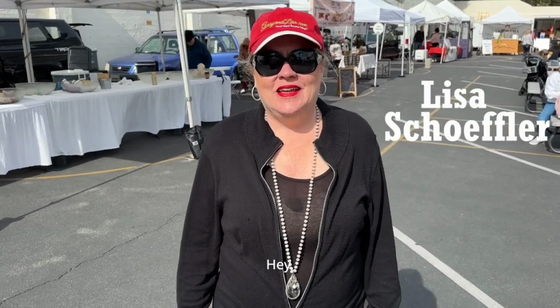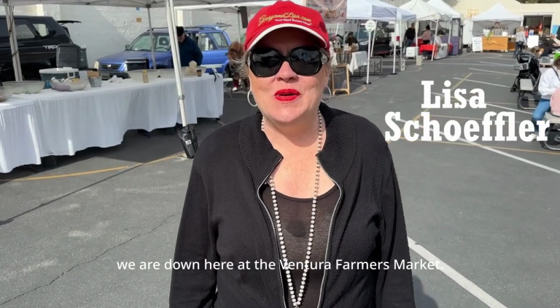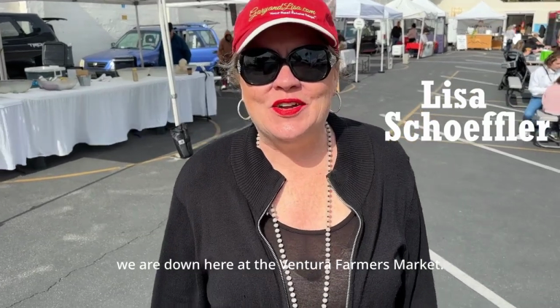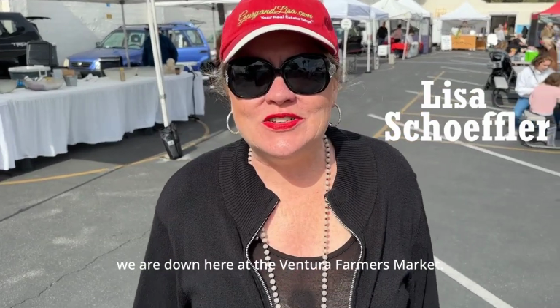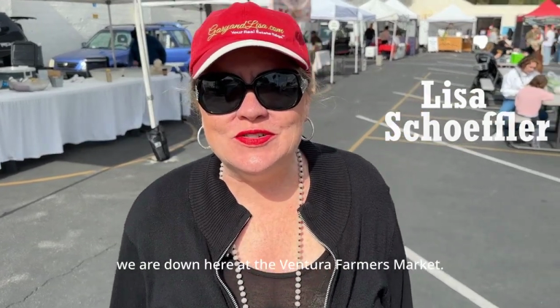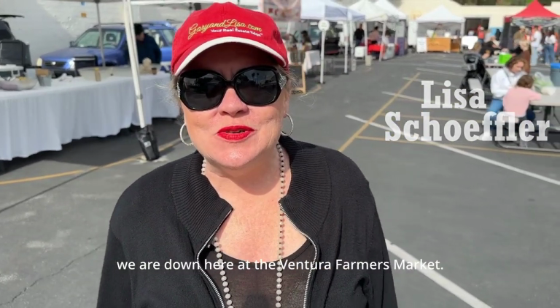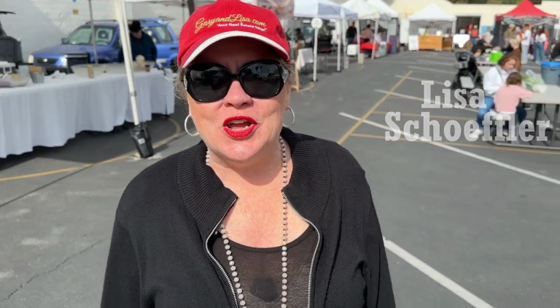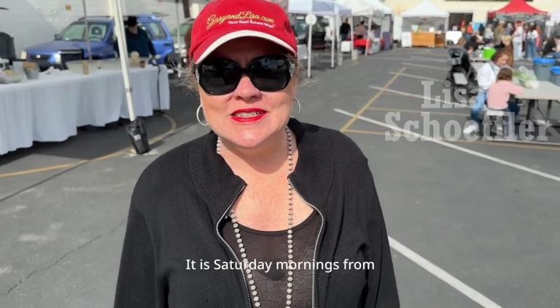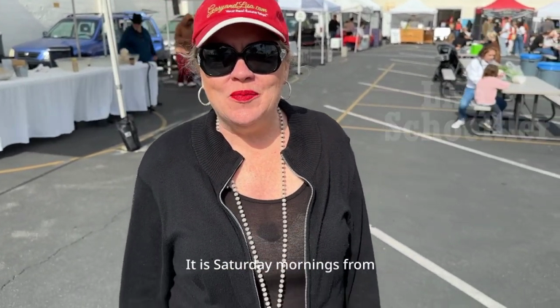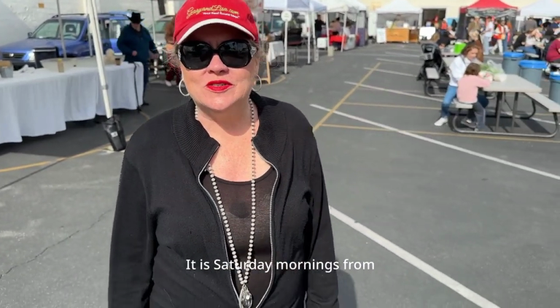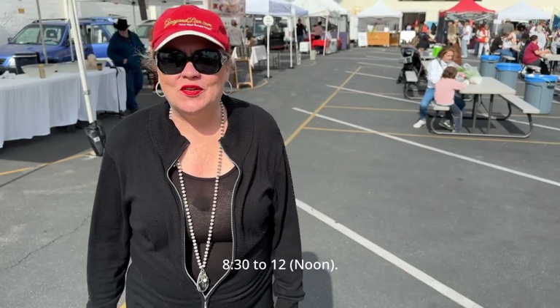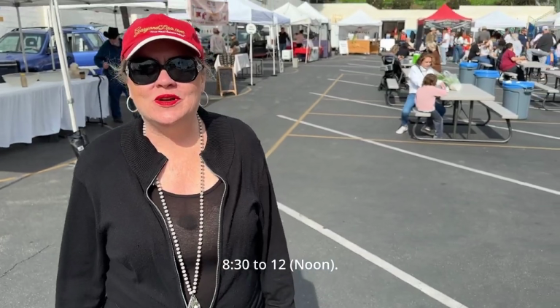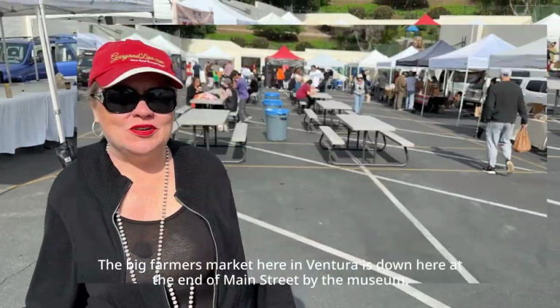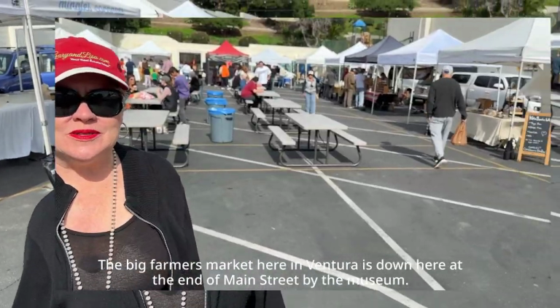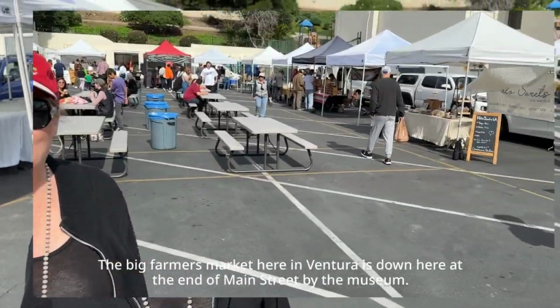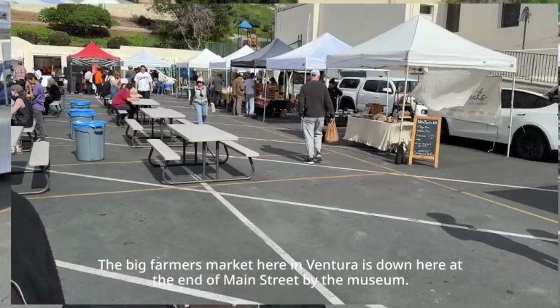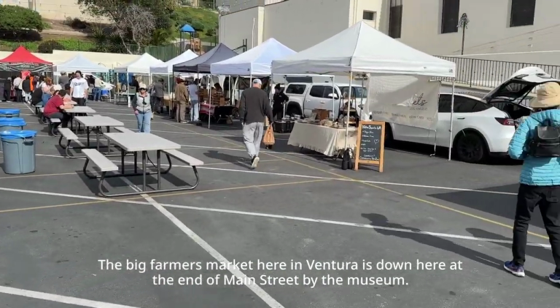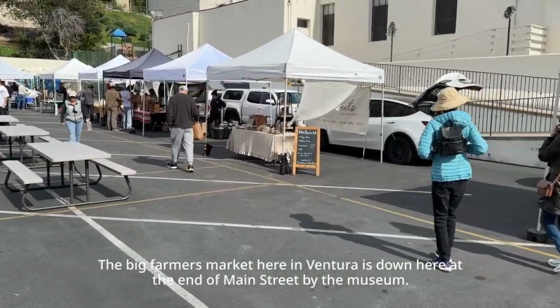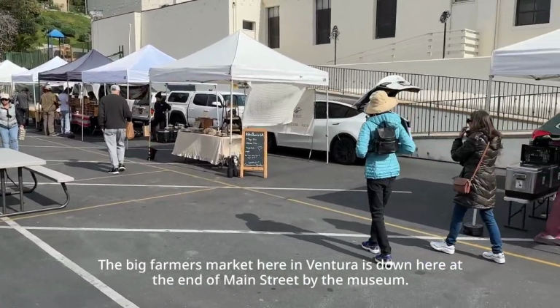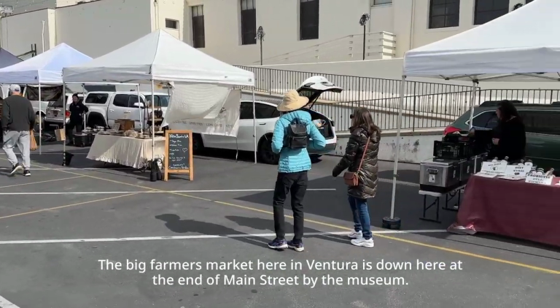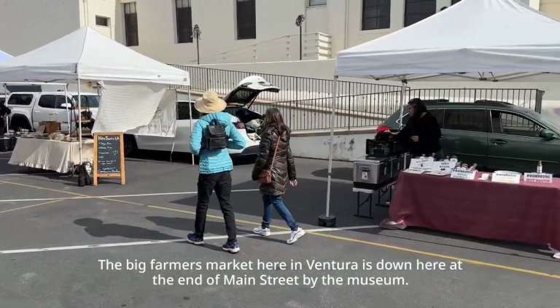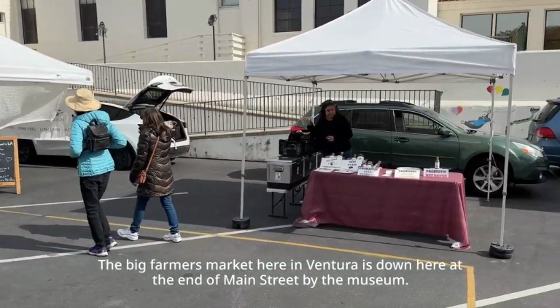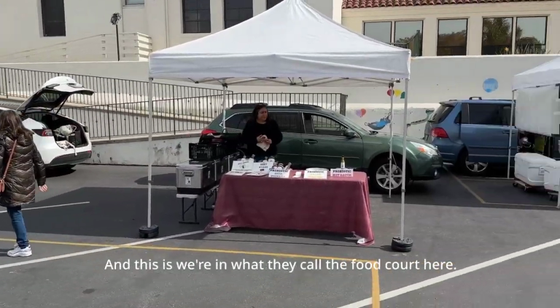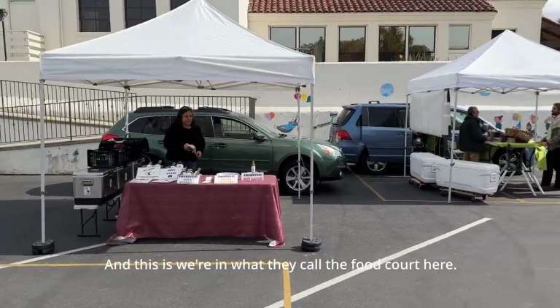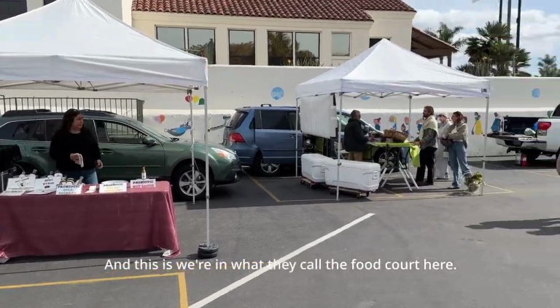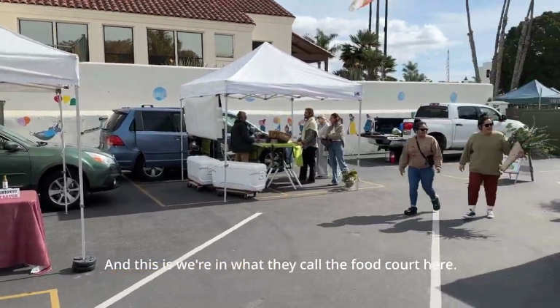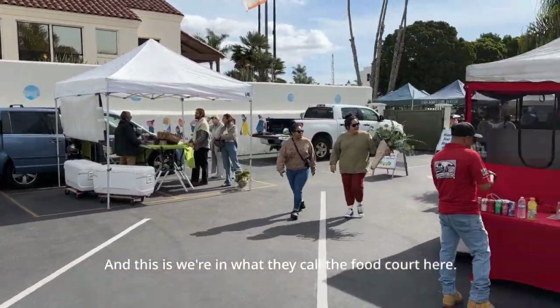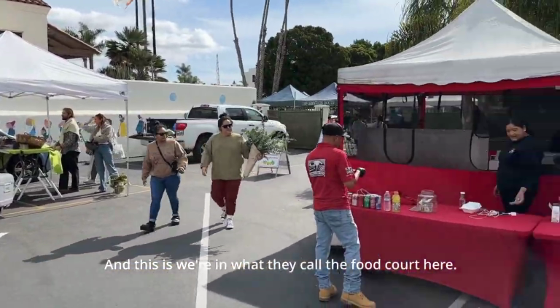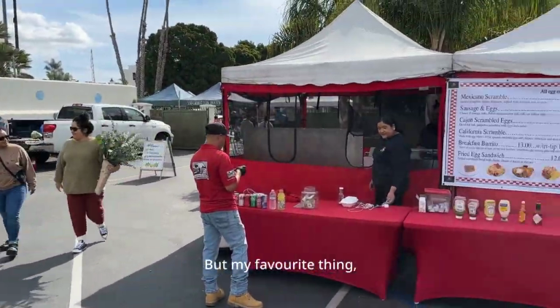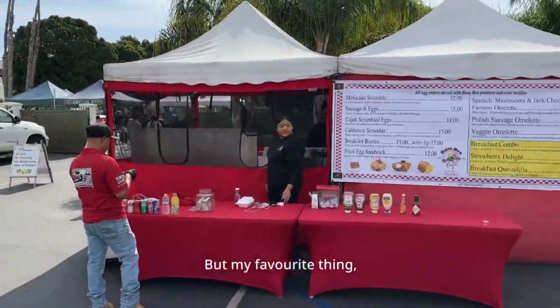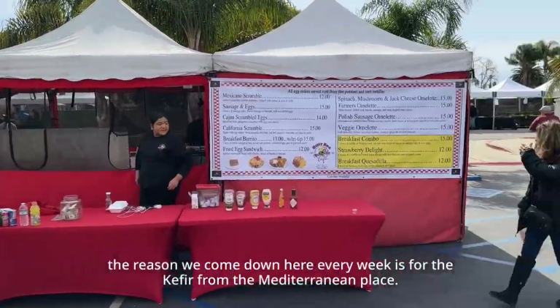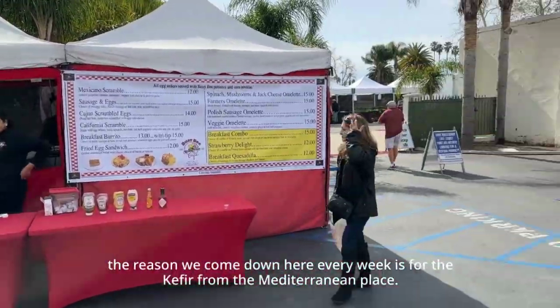We are down here at the Ventura Farmers Market. It is Saturday mornings from 8:30 to 12. The big farmers market here in Ventura is down here at the end of Main Street by the museum, and this is what they call the food court here.